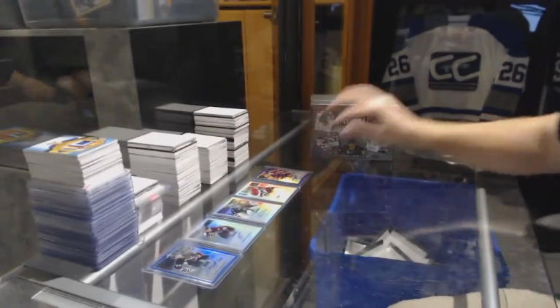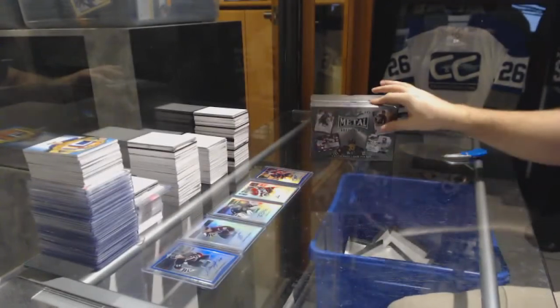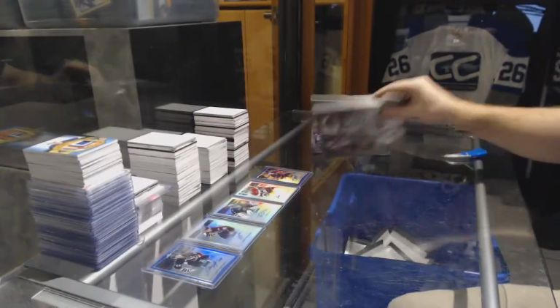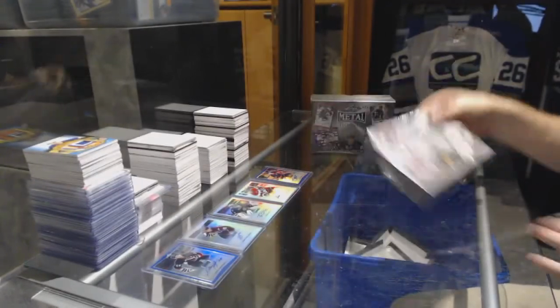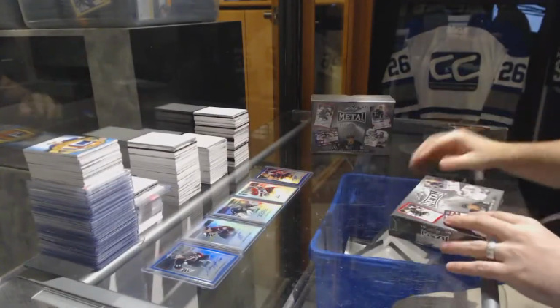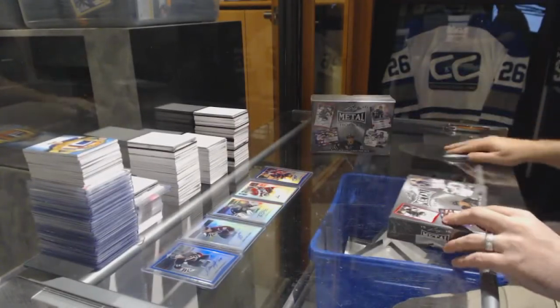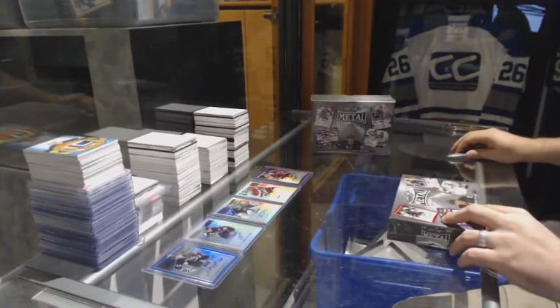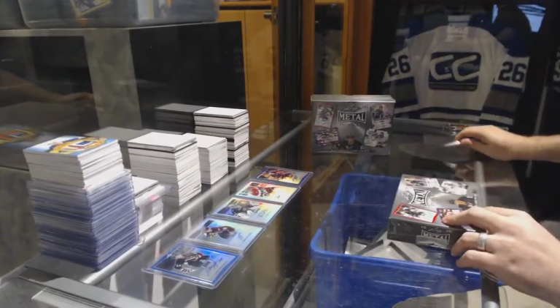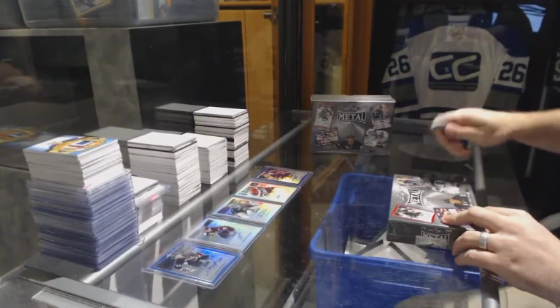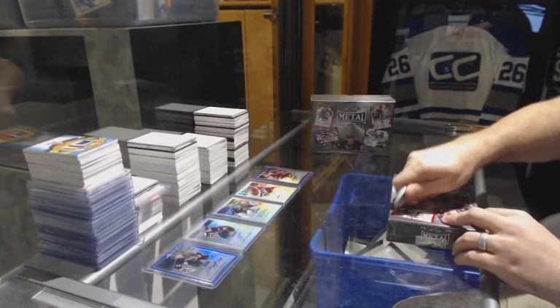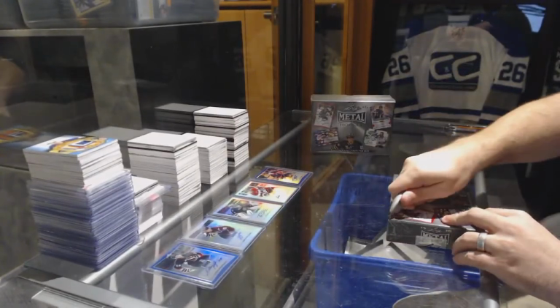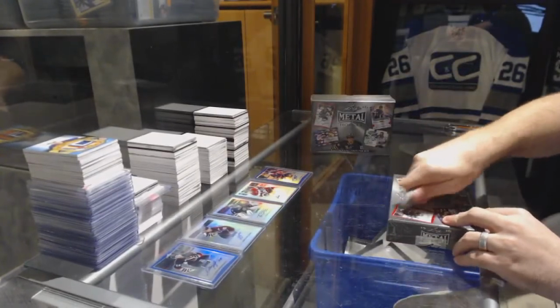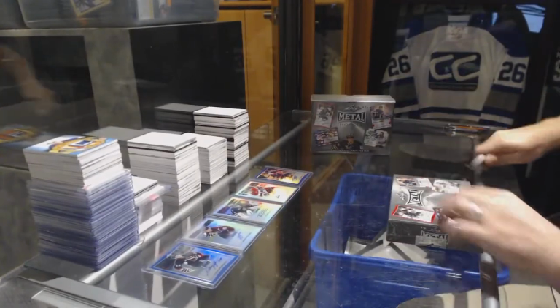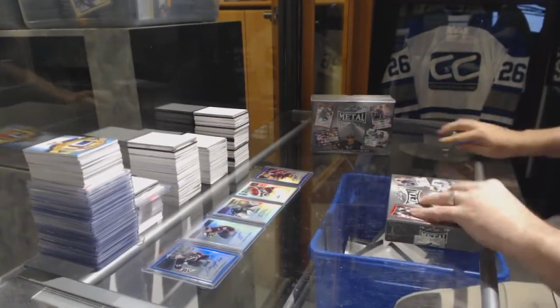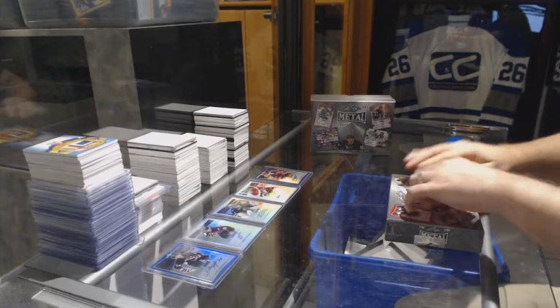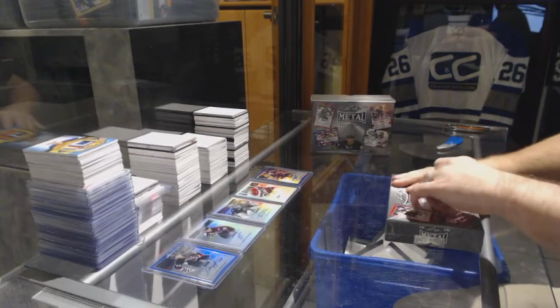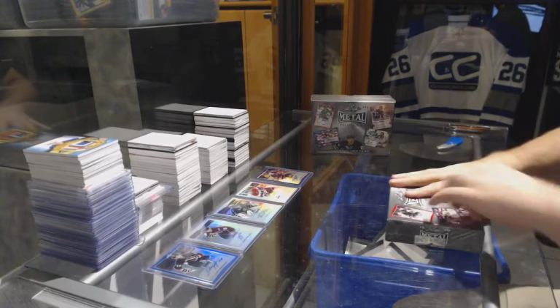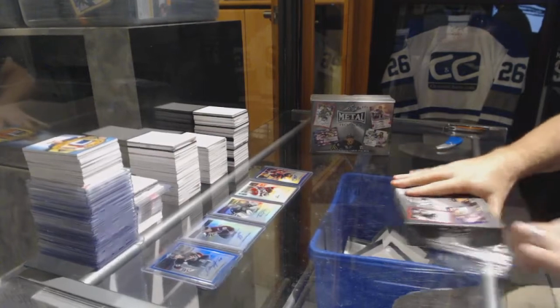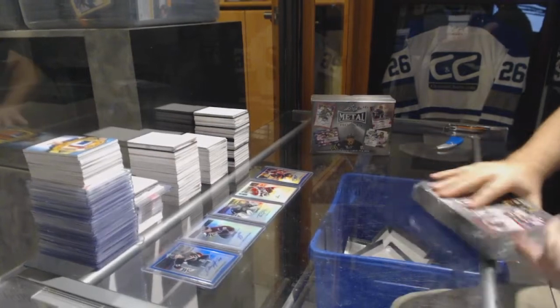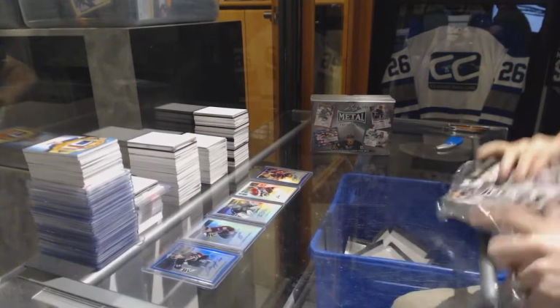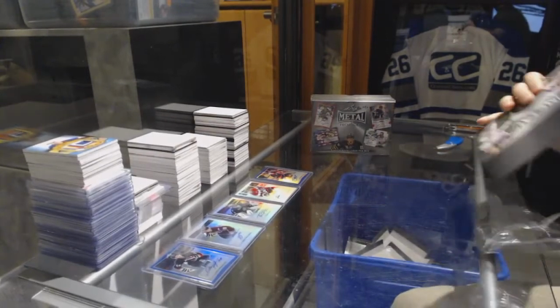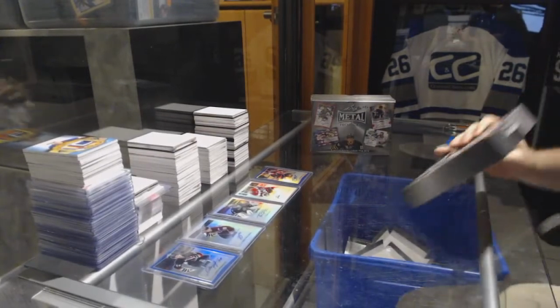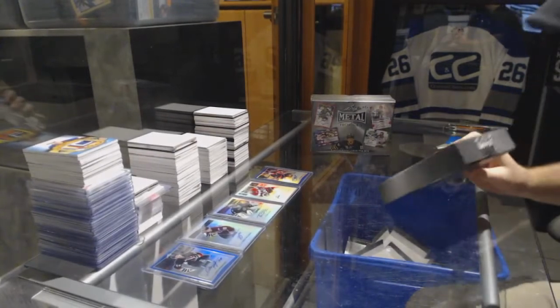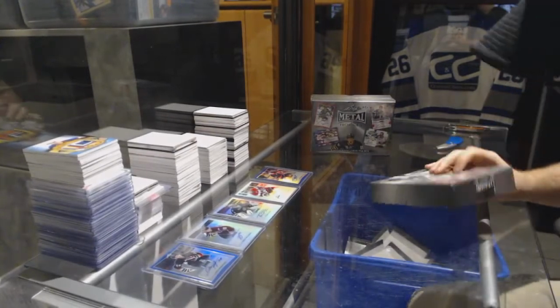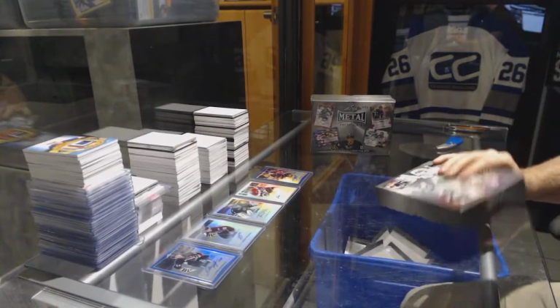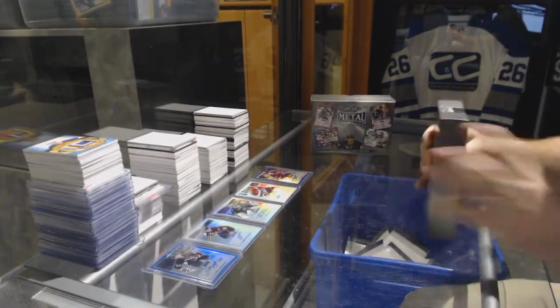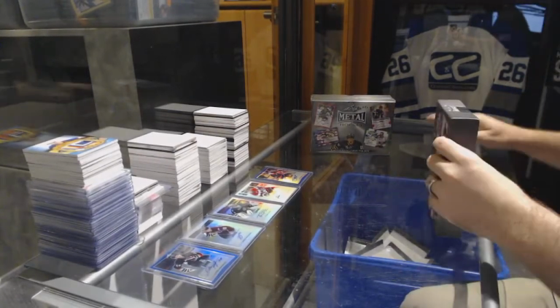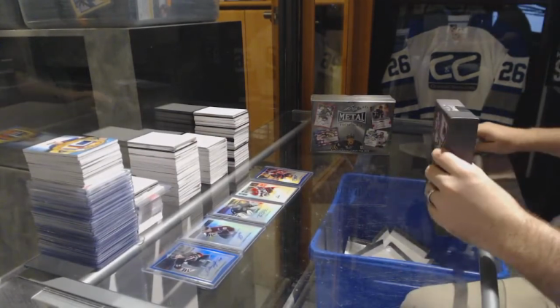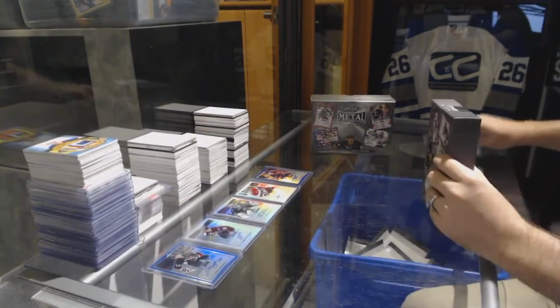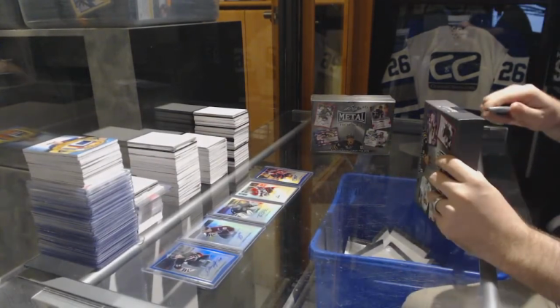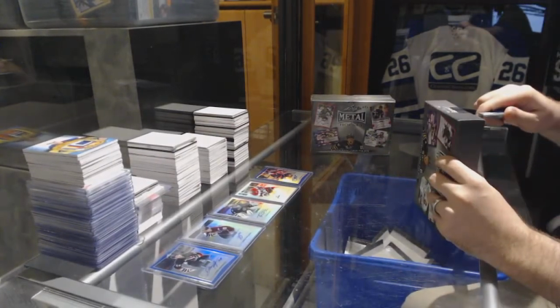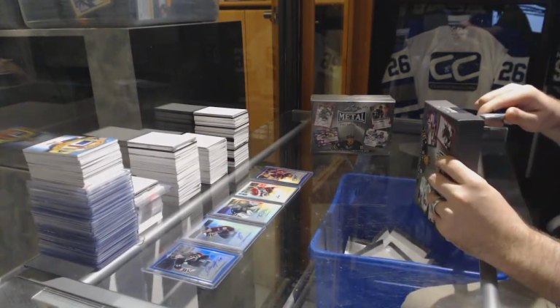Don't be down in the dumps so early — there's a reason why that pack was filled with not much. It's only 20 bucks.